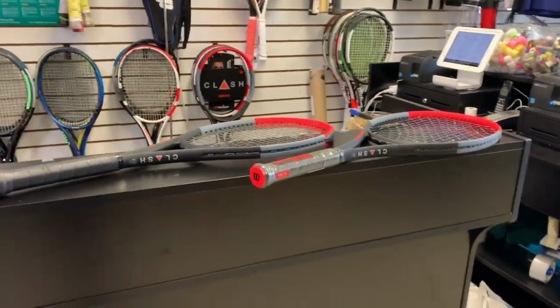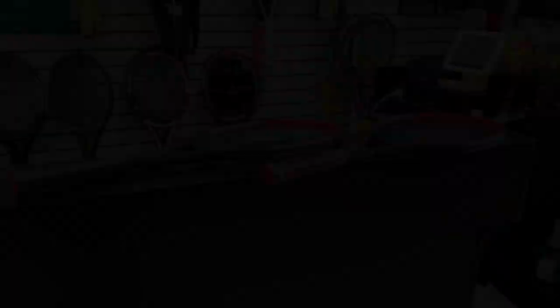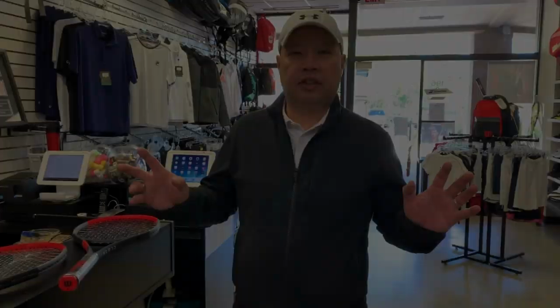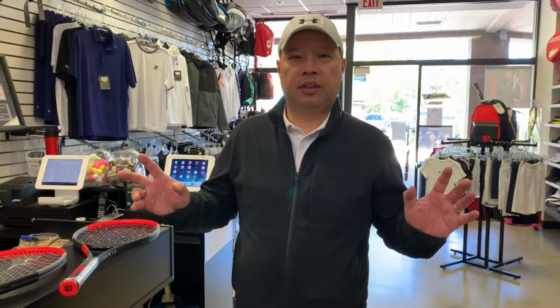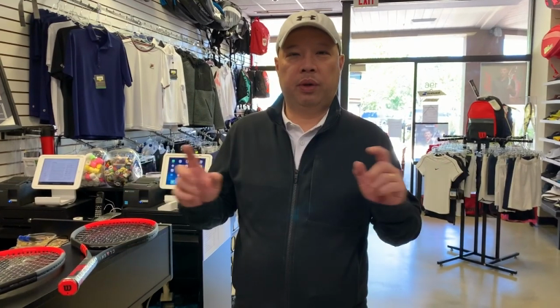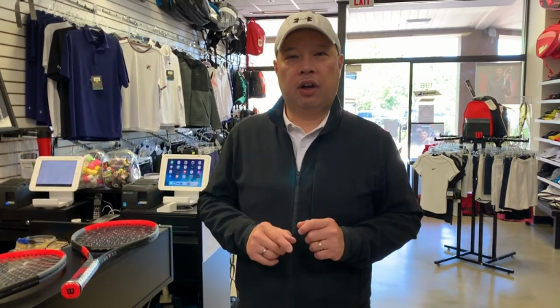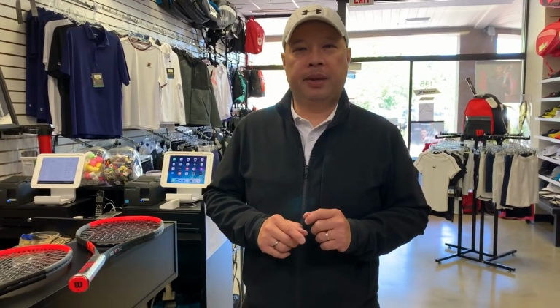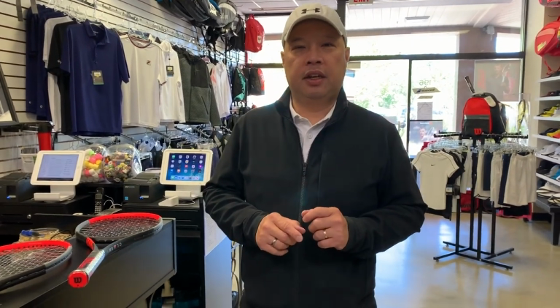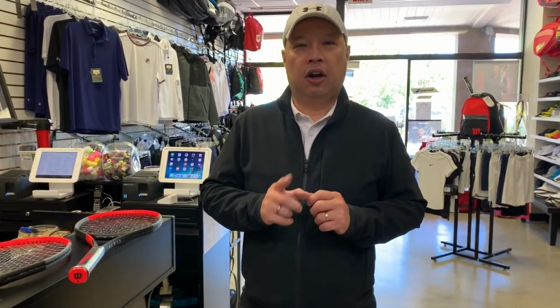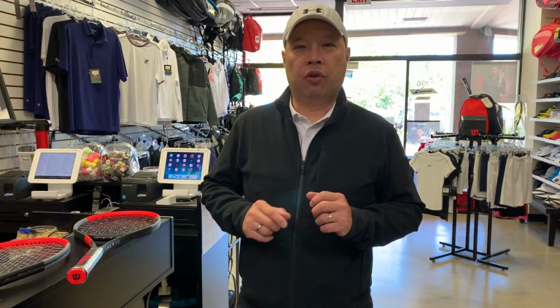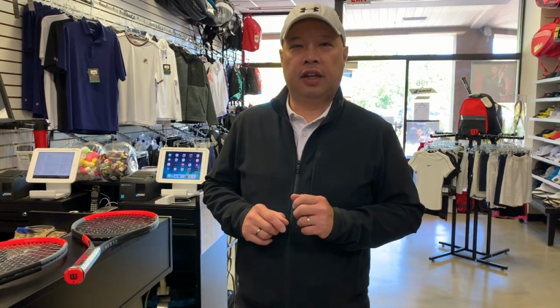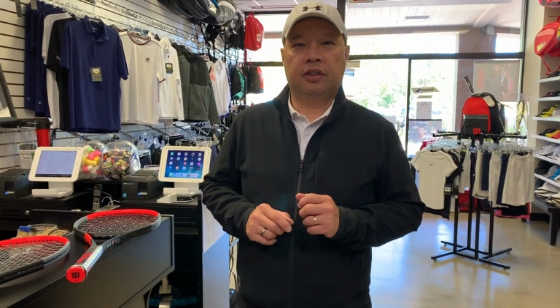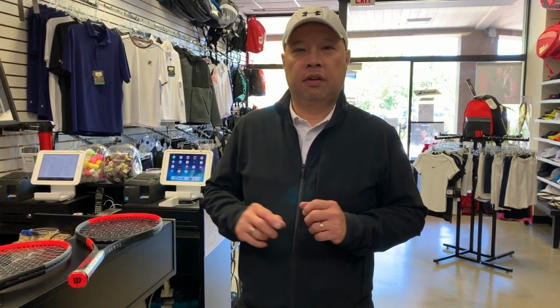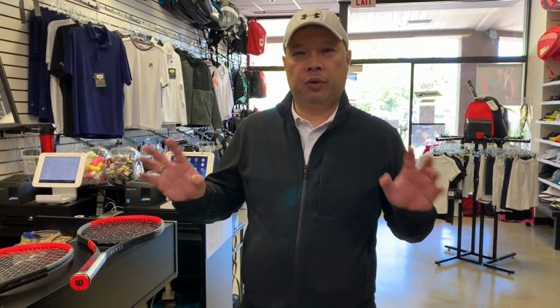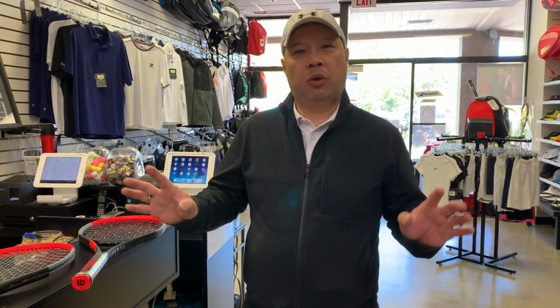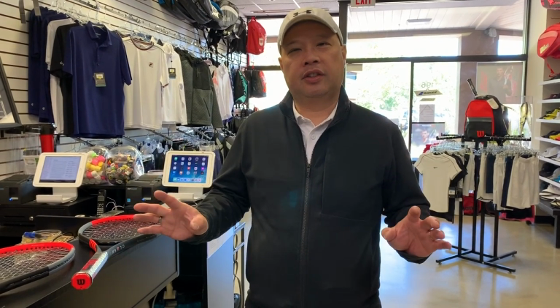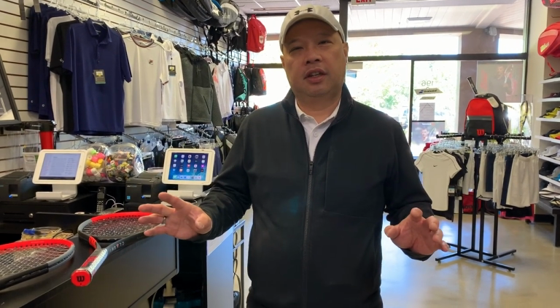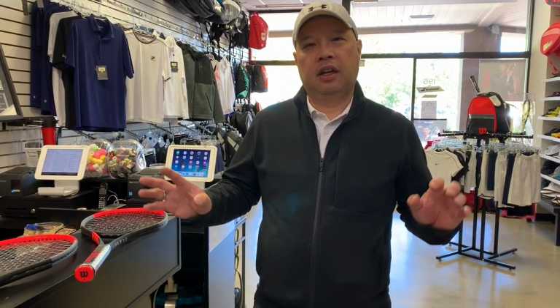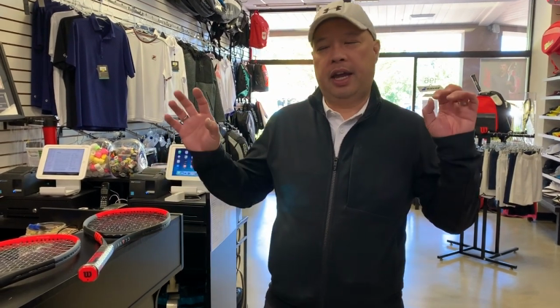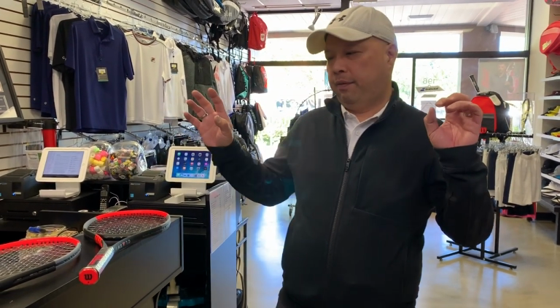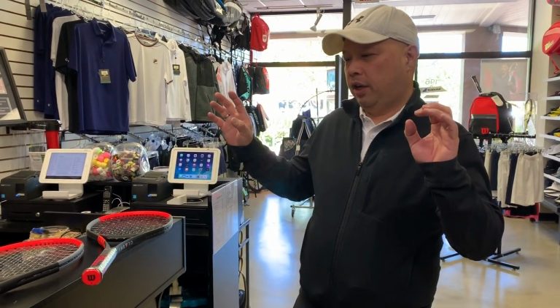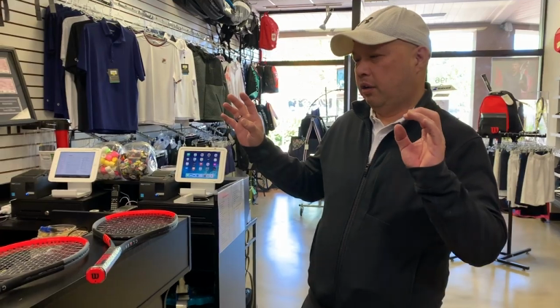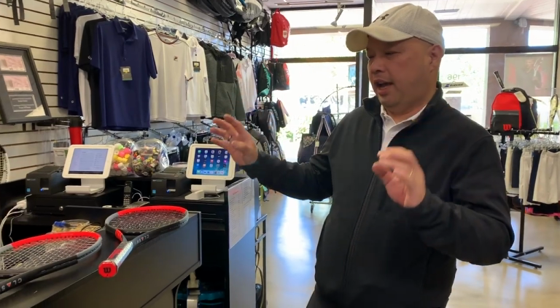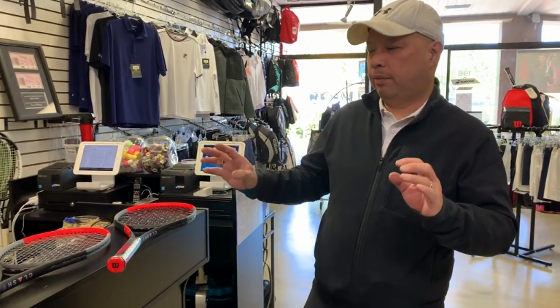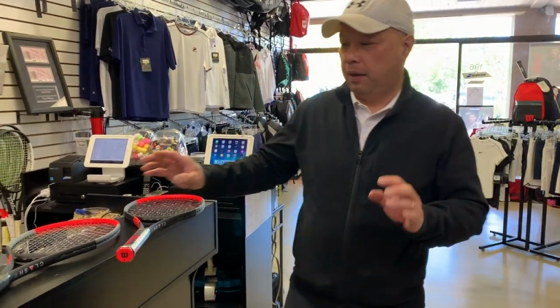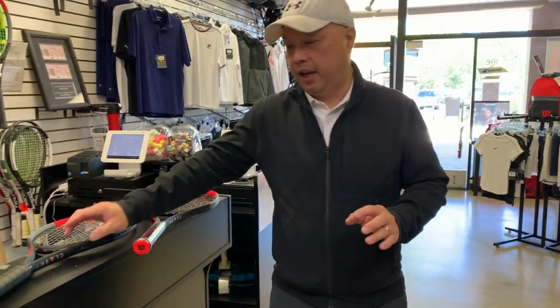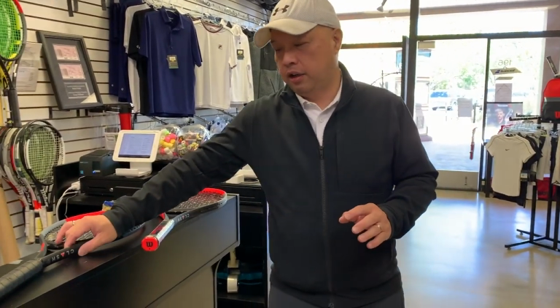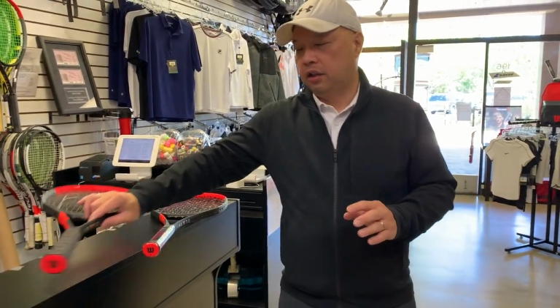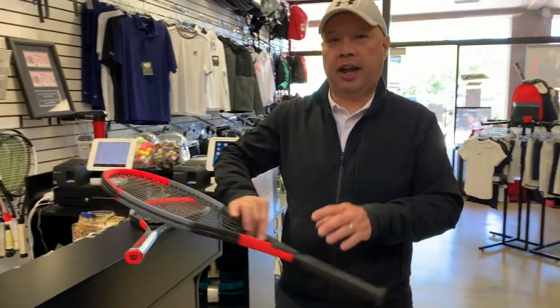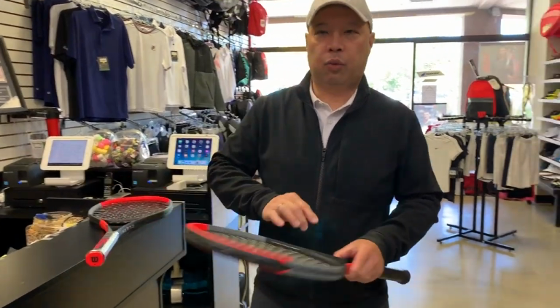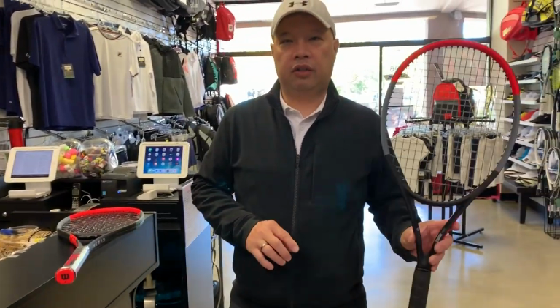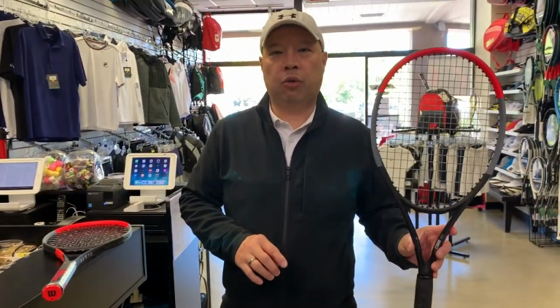Welcome to Tennis Spin, where we put our spin on your tennis. A viewer asked me to compare the Clash 100 Tour versus the Clash 98.